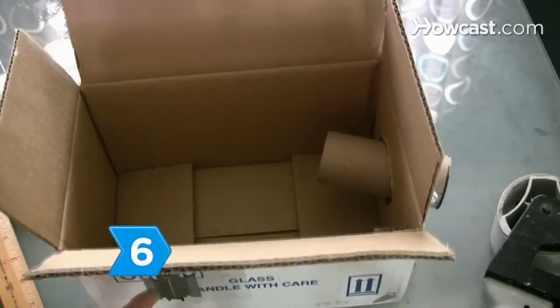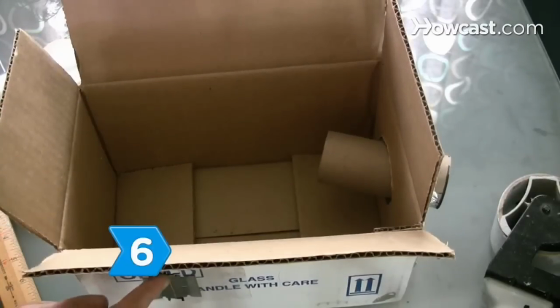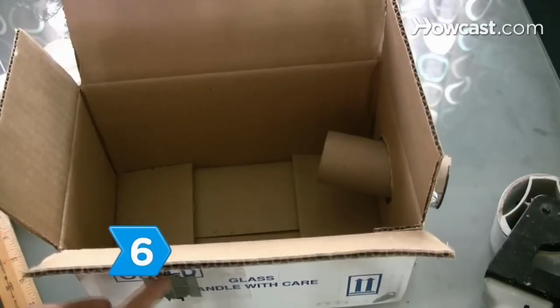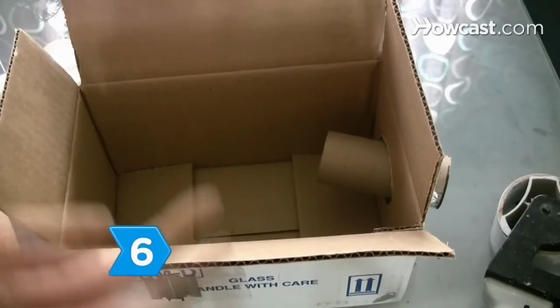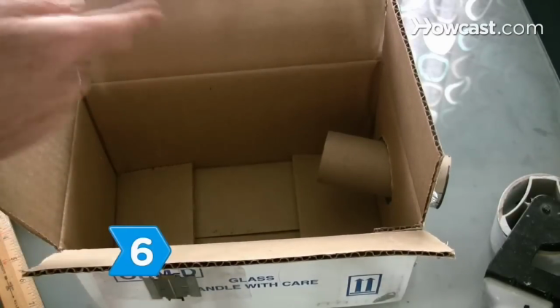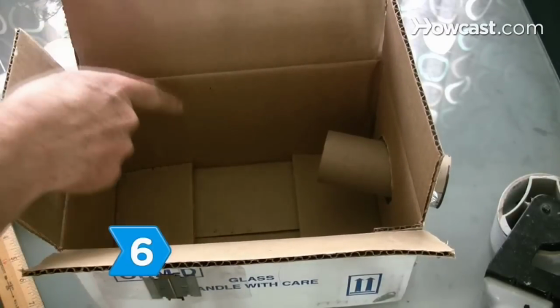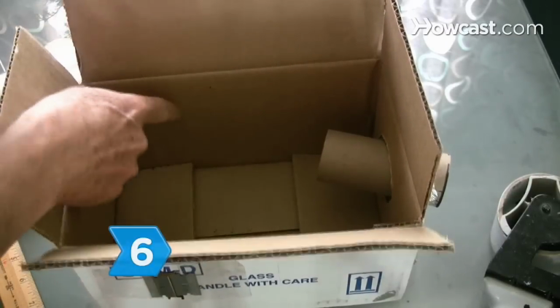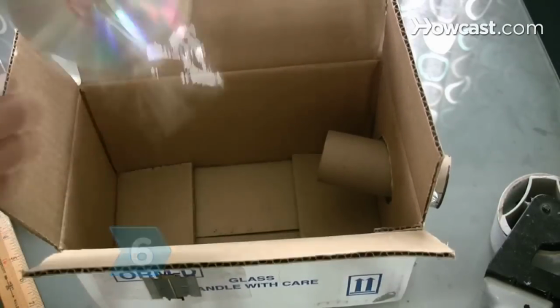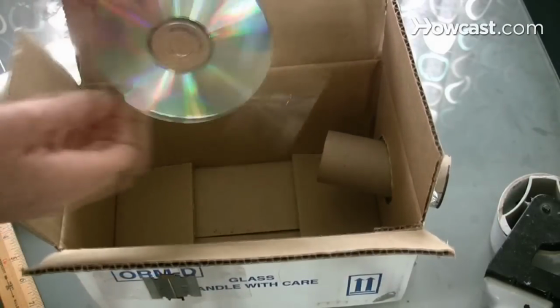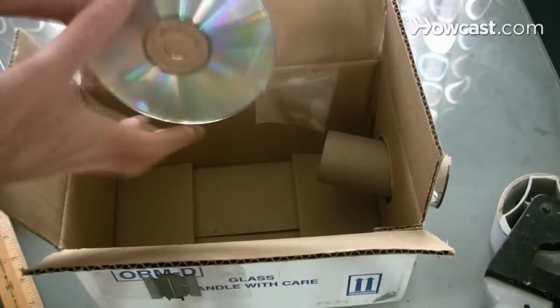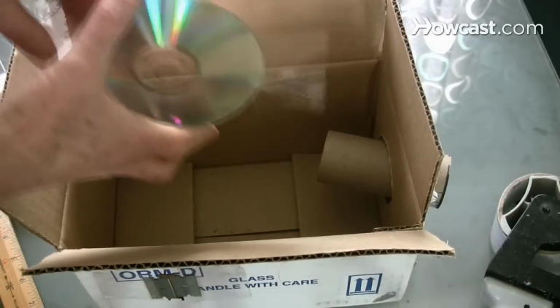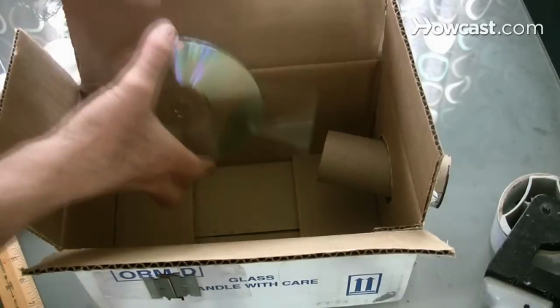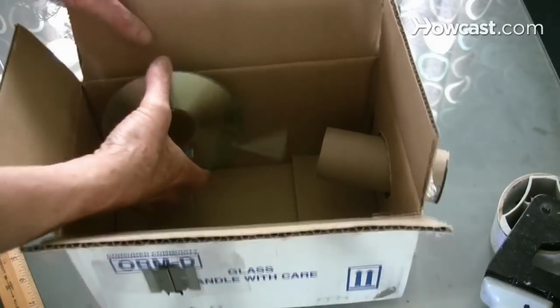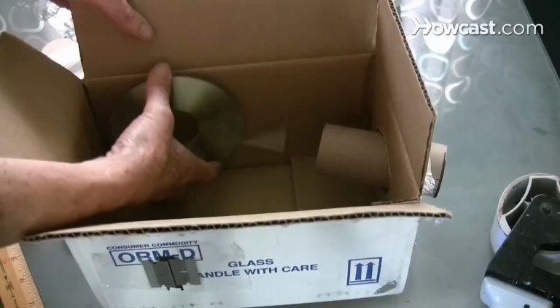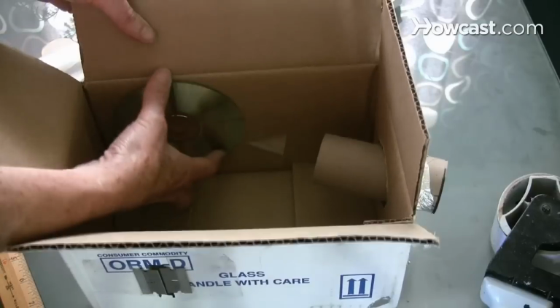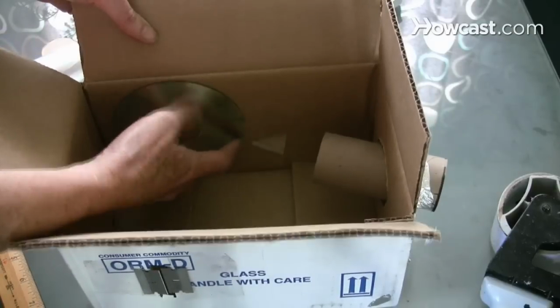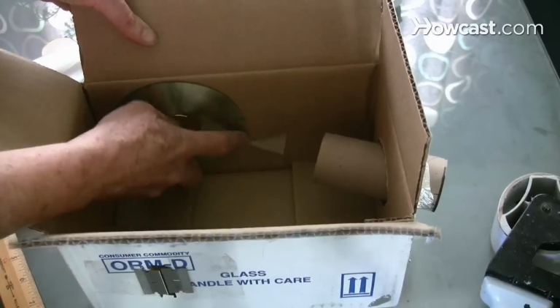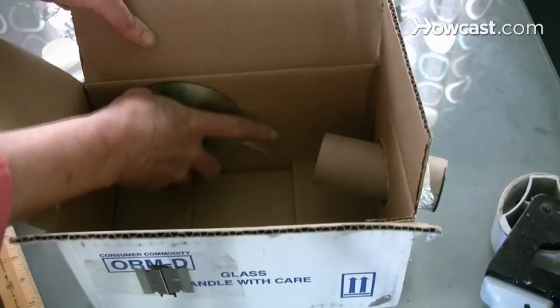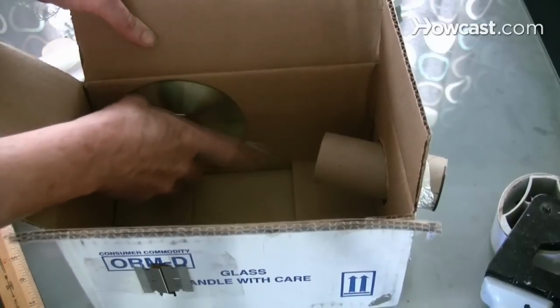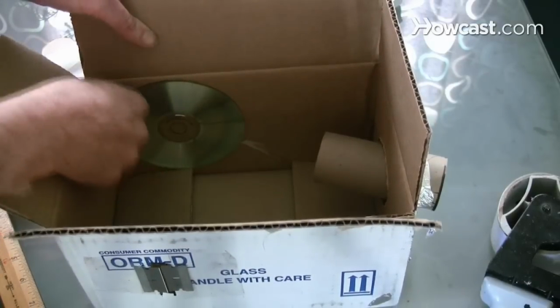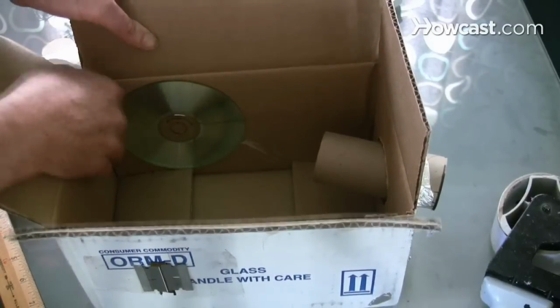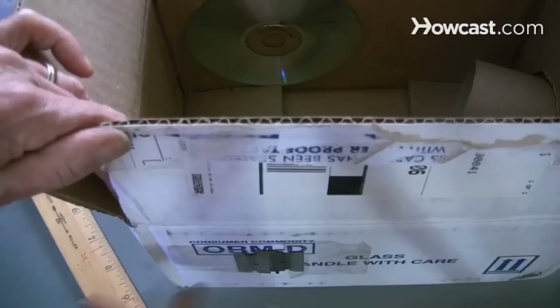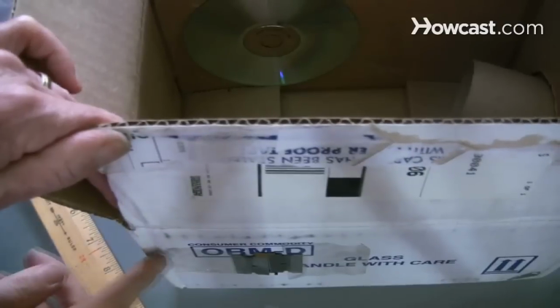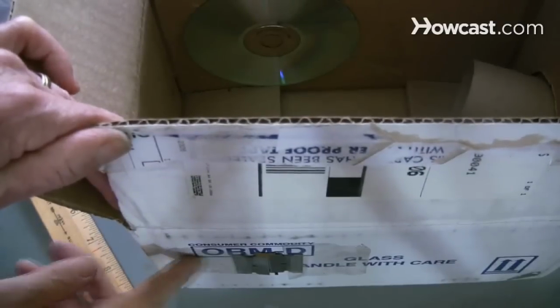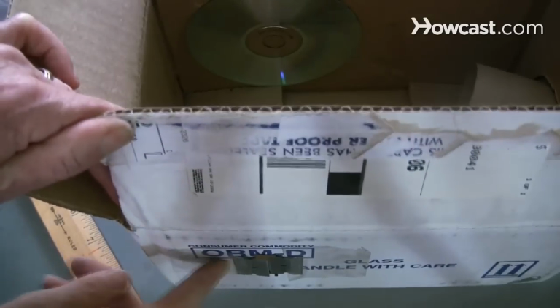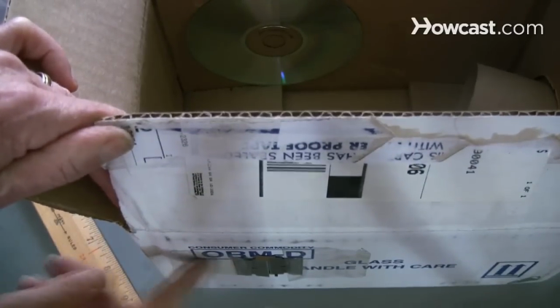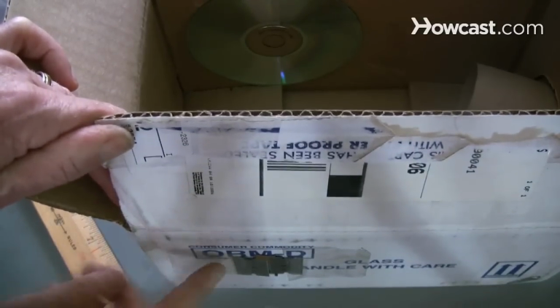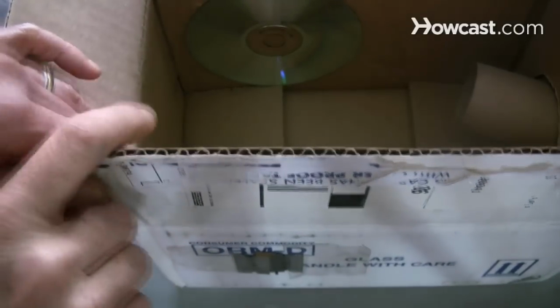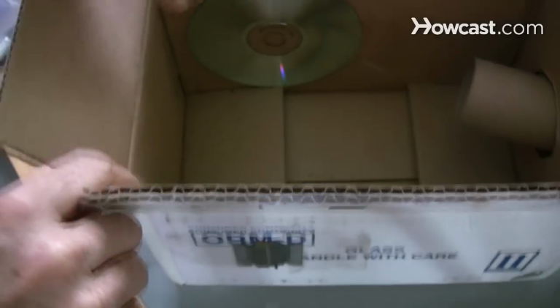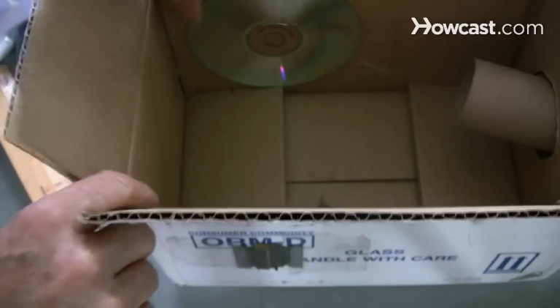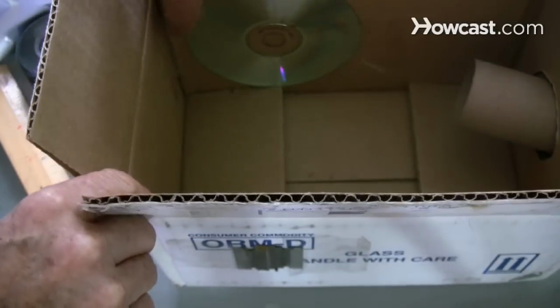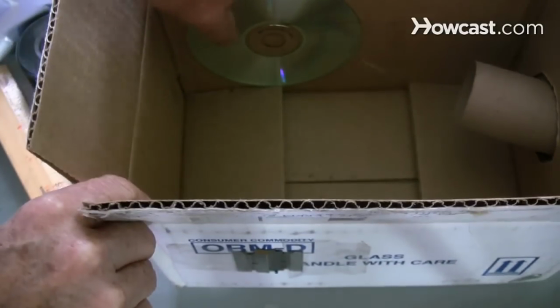Step 6: Tape the CD or DVD inside the box opposite the razor blade slit with the rainbow or prism side out. Try to offset the CD from the box wall the same distance as your razor blades.